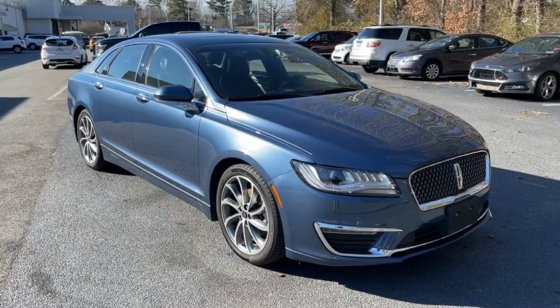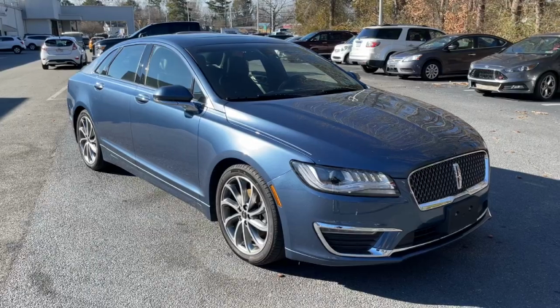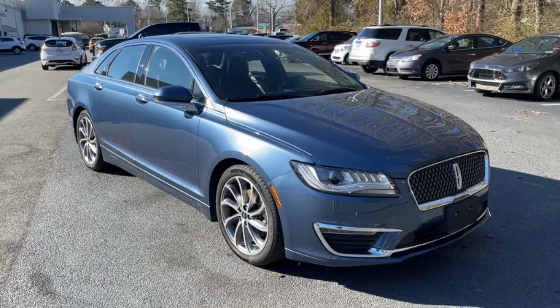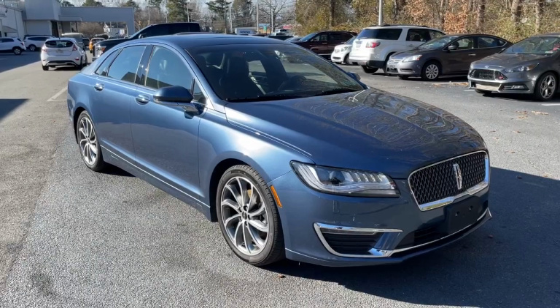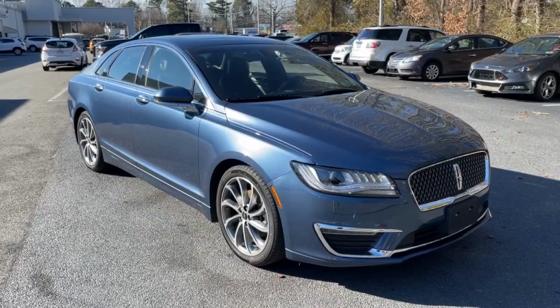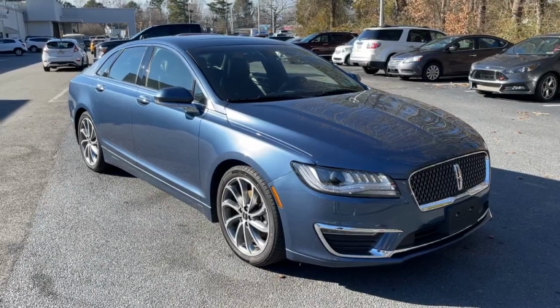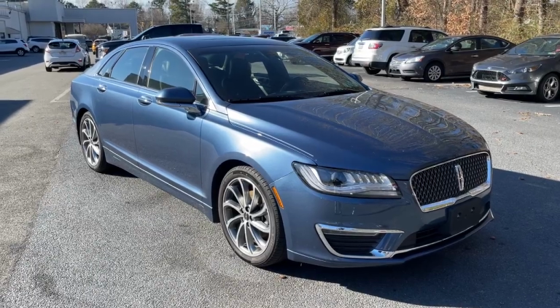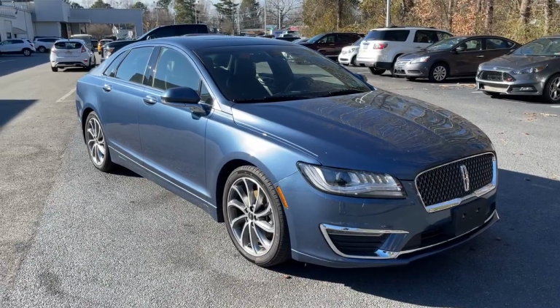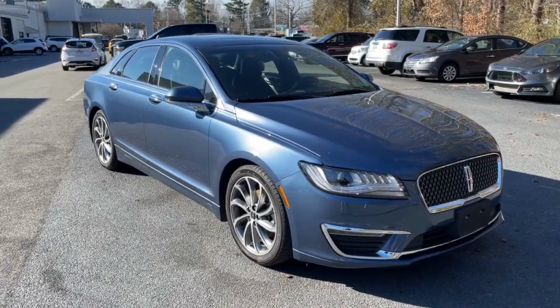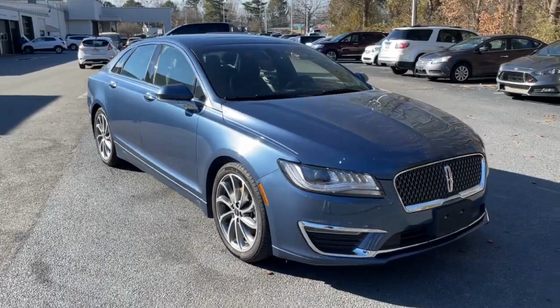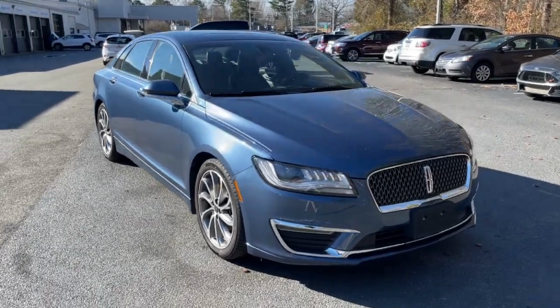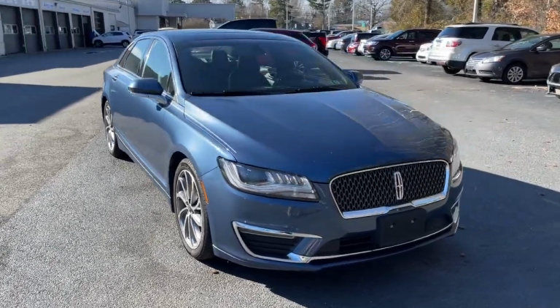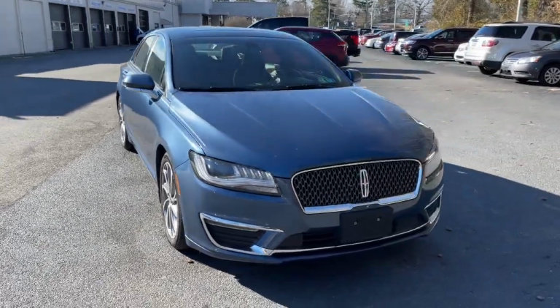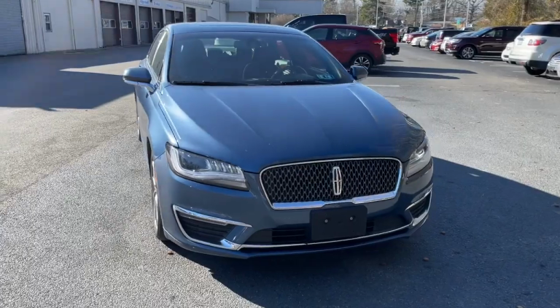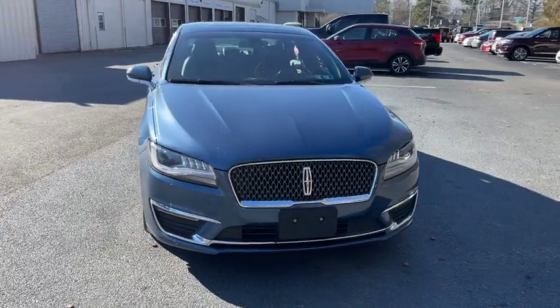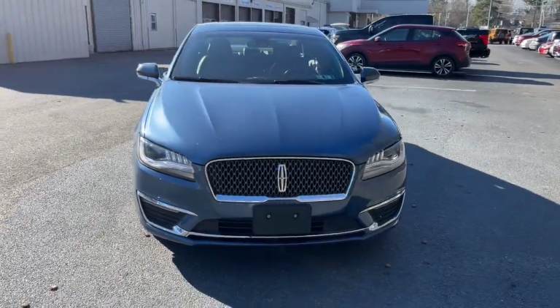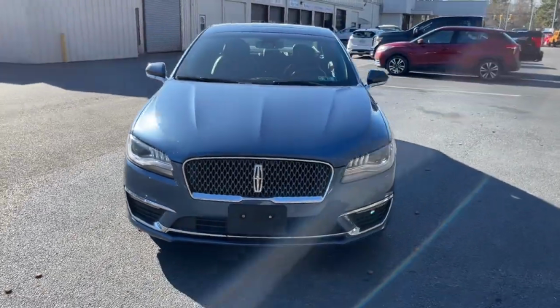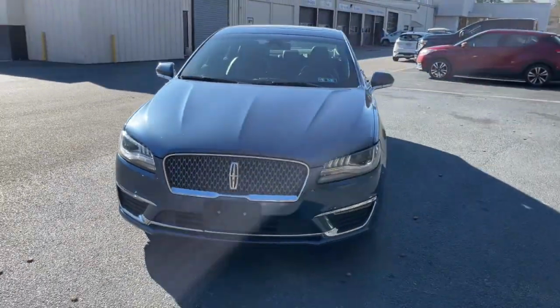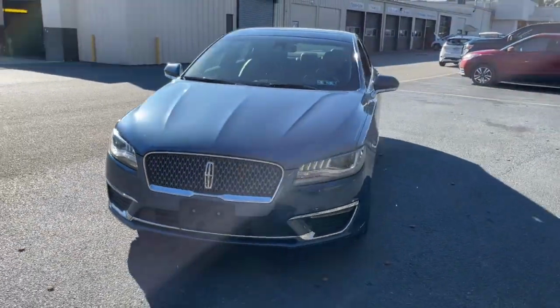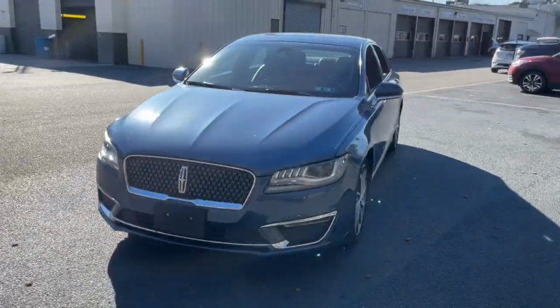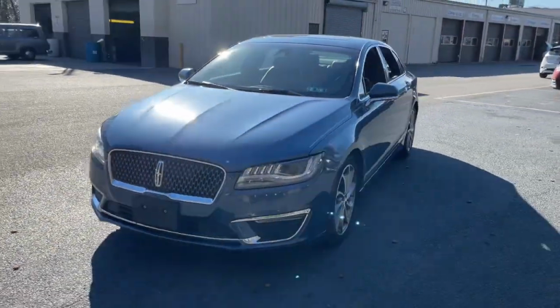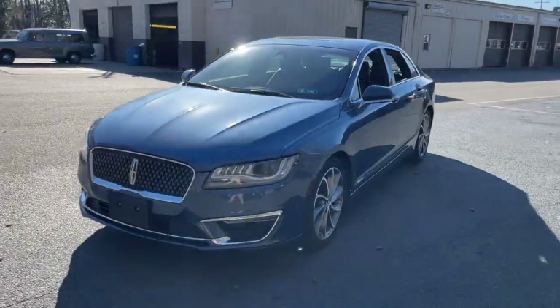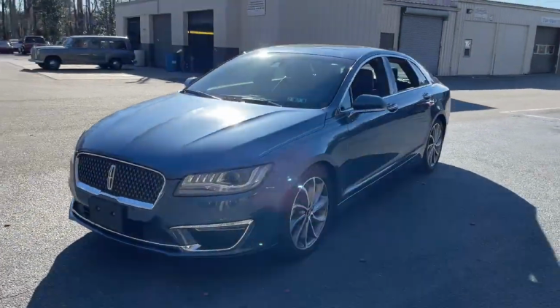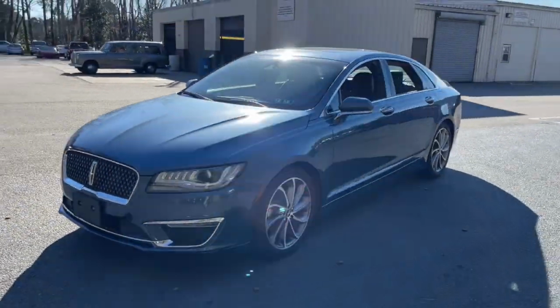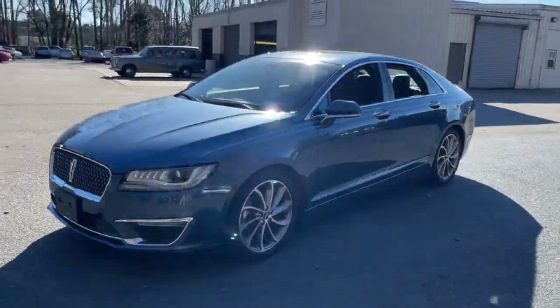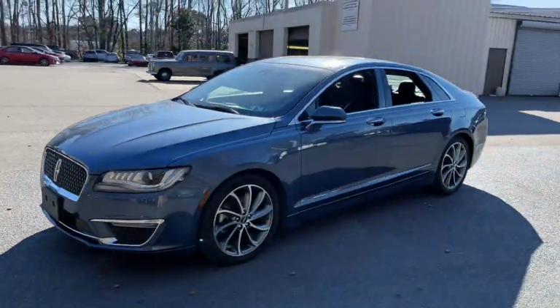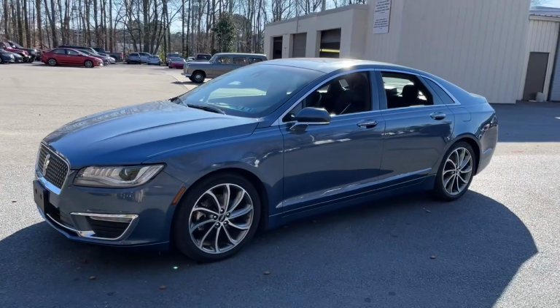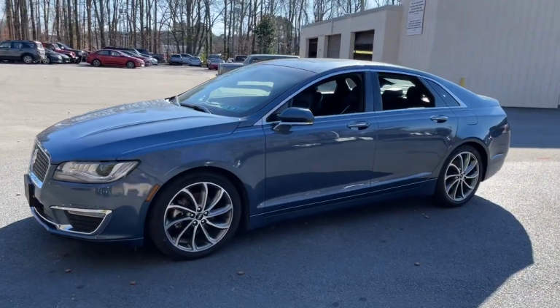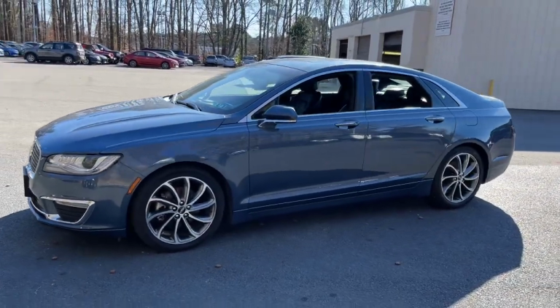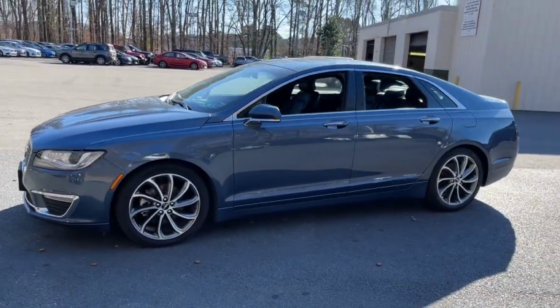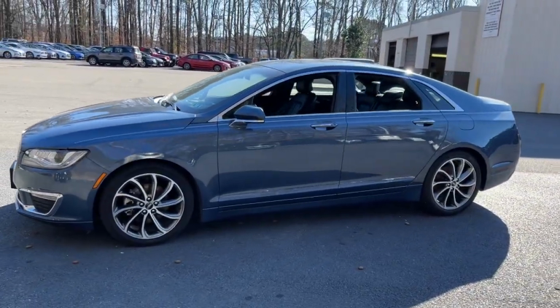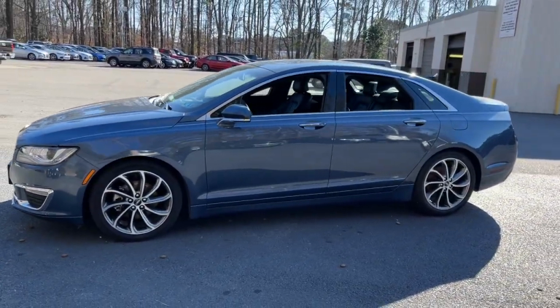Introducing the 2019 Lincoln MKZ. With less than 35,000 miles on it, take a closer look at this sleek Lincoln MKZ, the powerful four-door sedan with a premium feel.